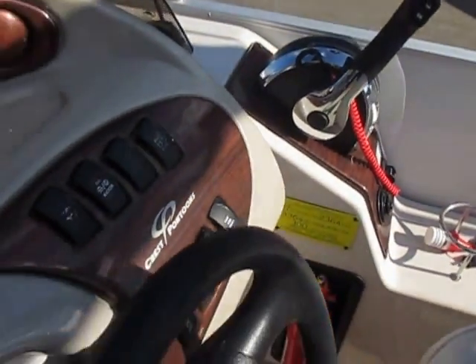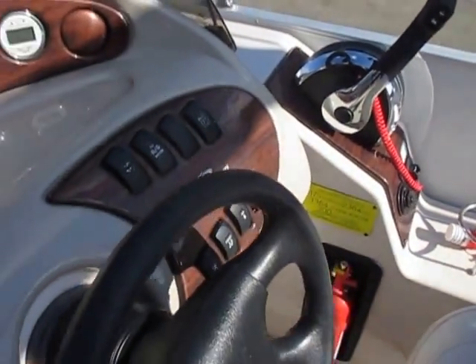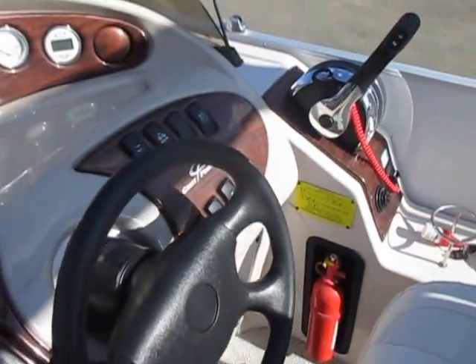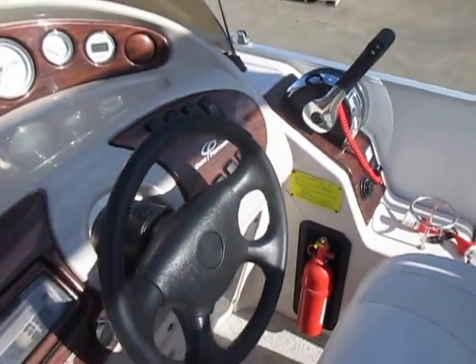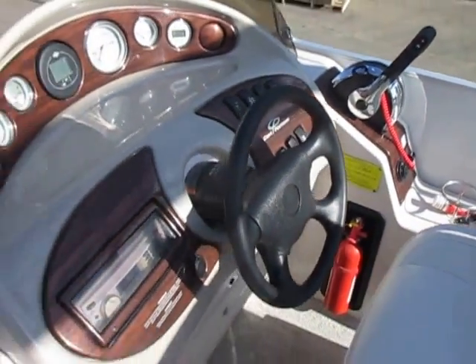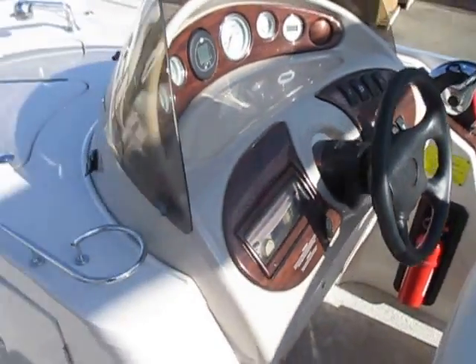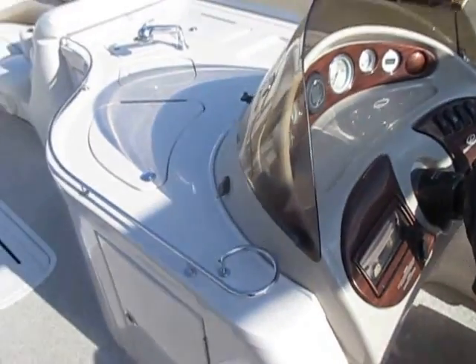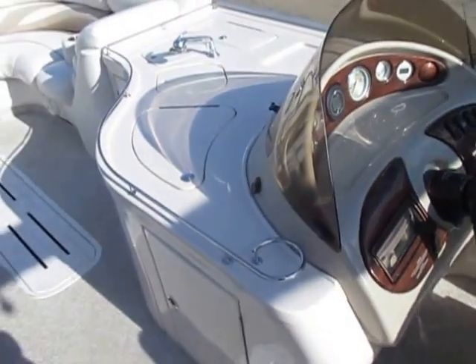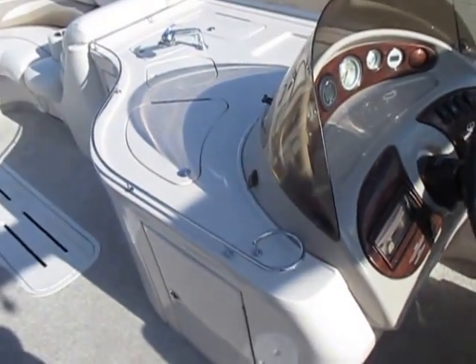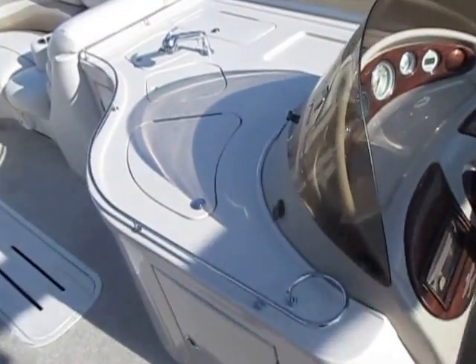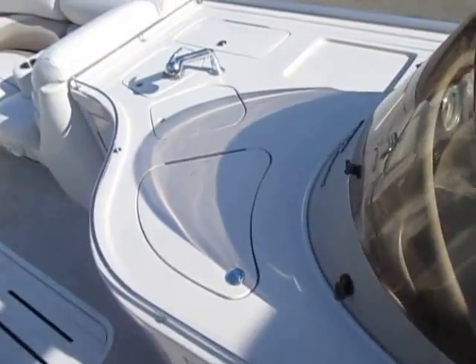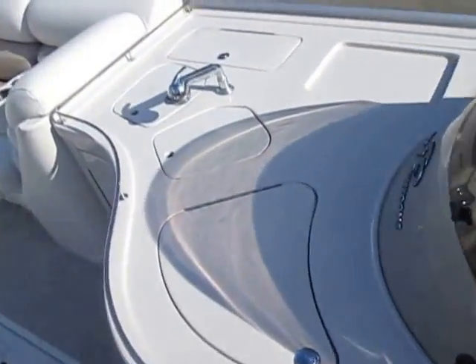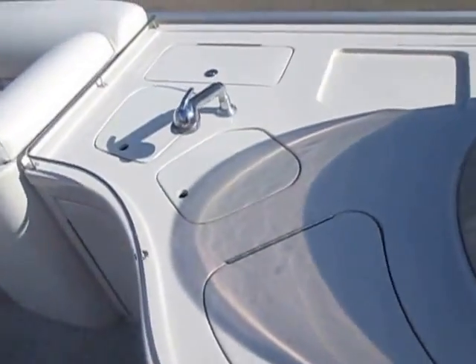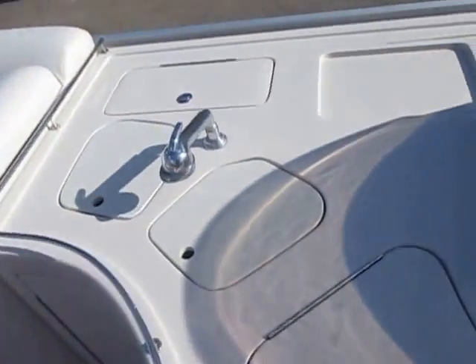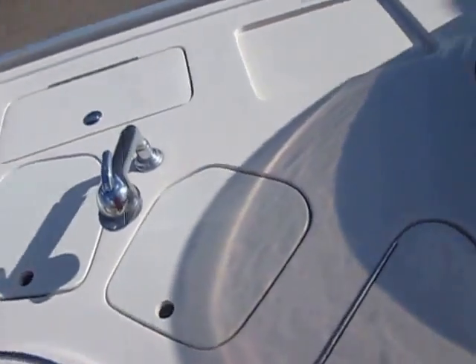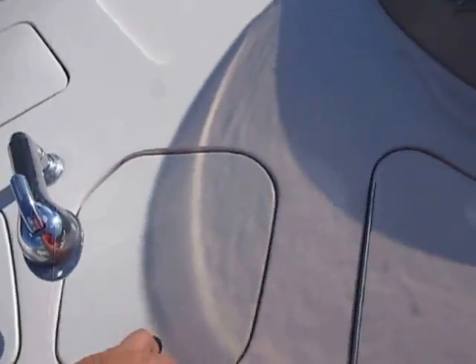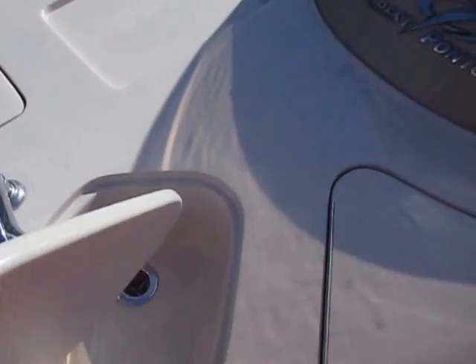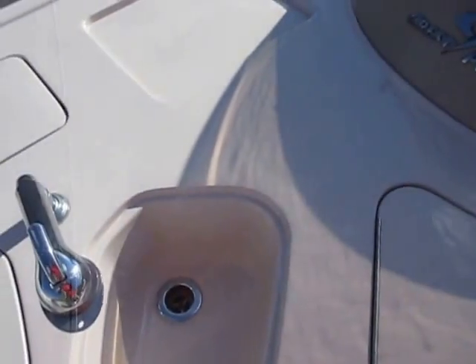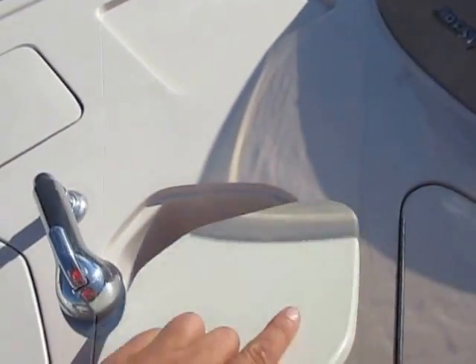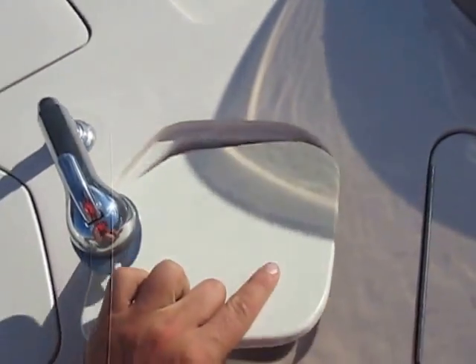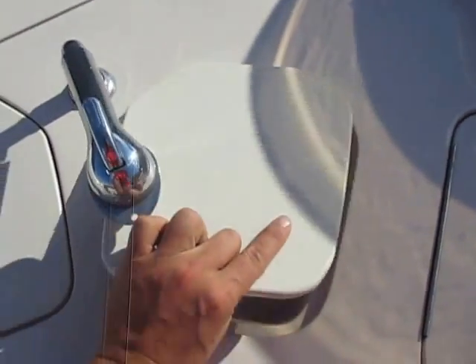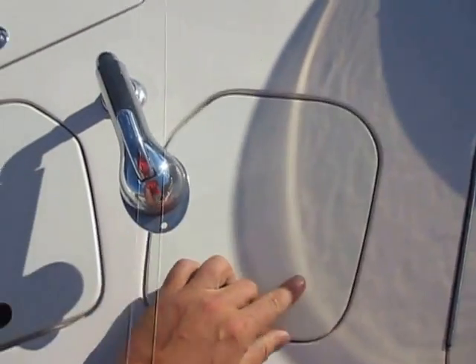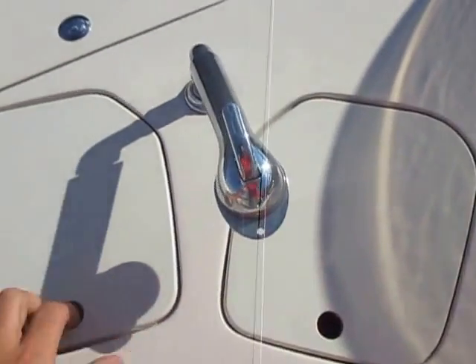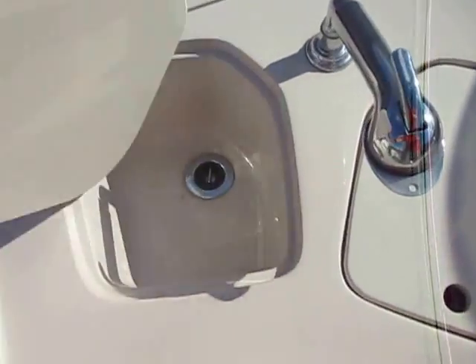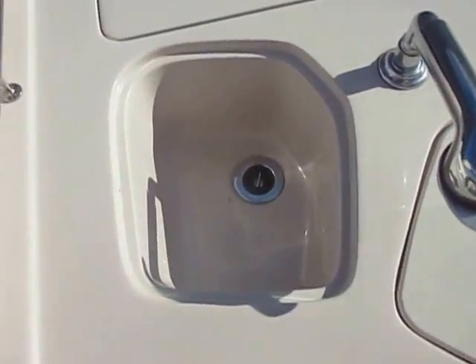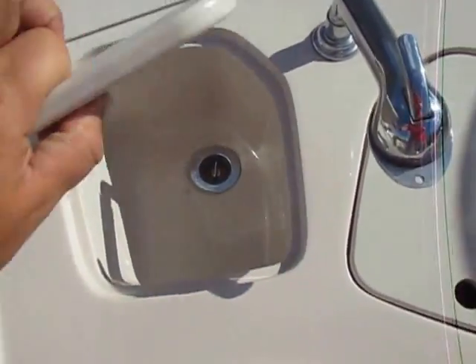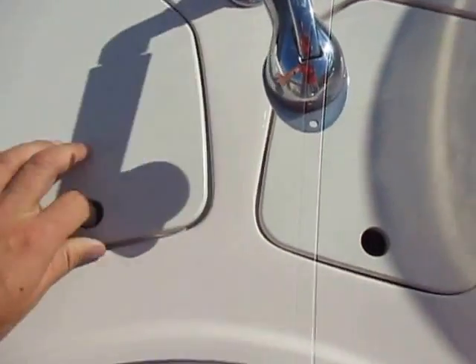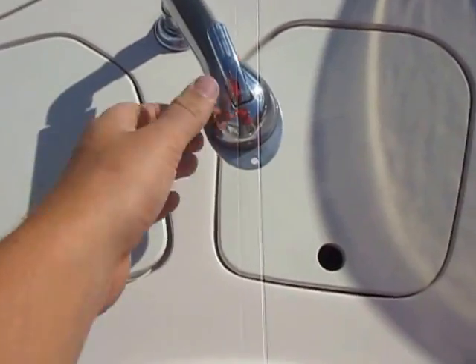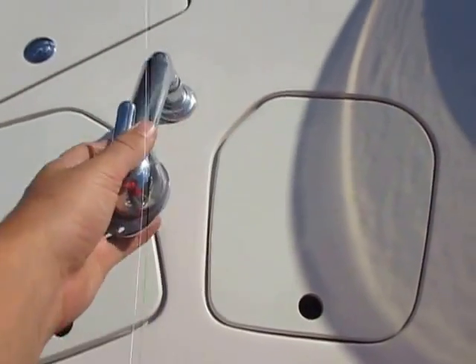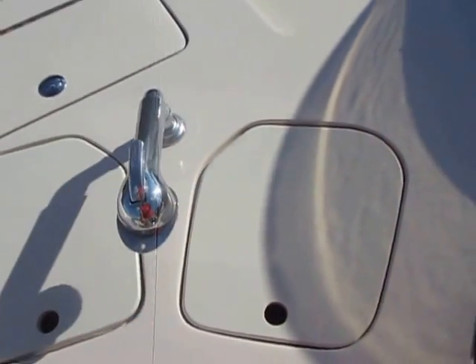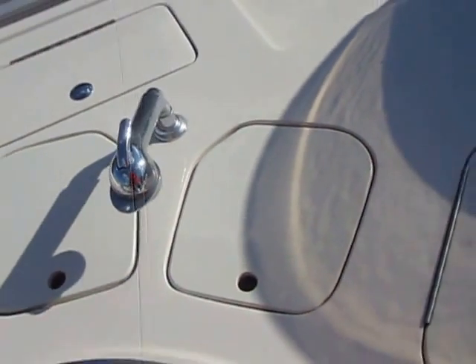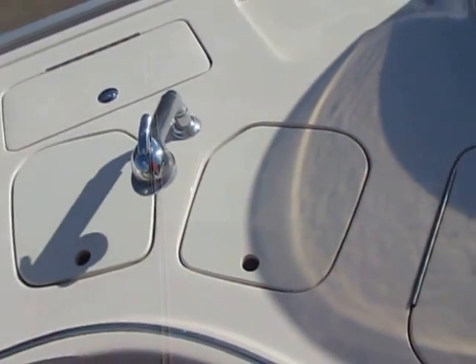Lighted helm switches, large fiberglass console with a sink and a faucet that has a SureFlow water pump.